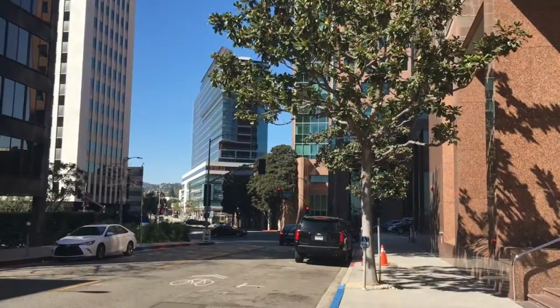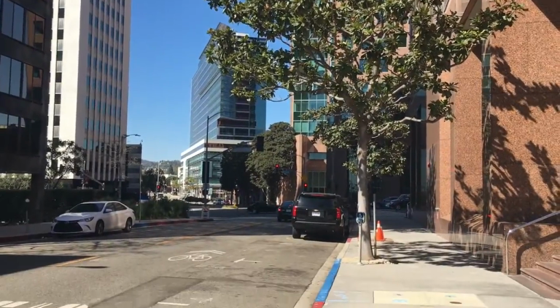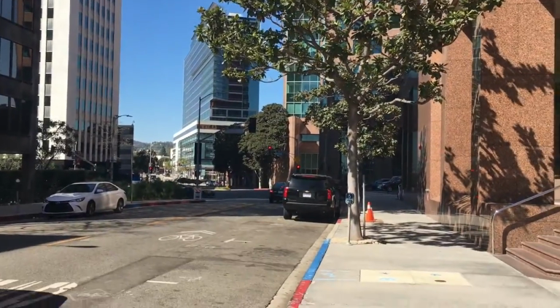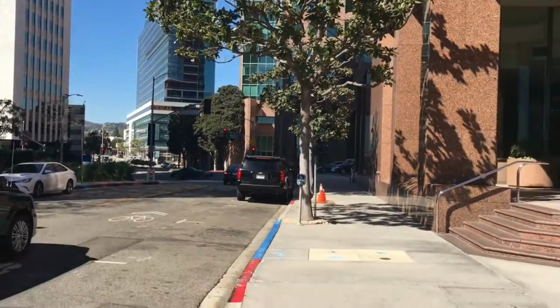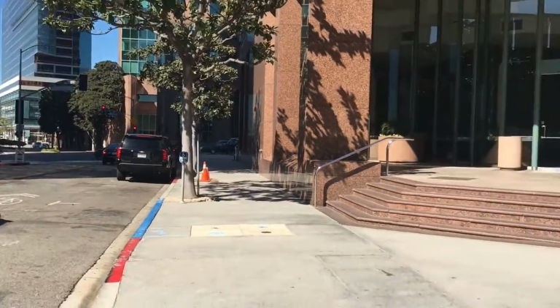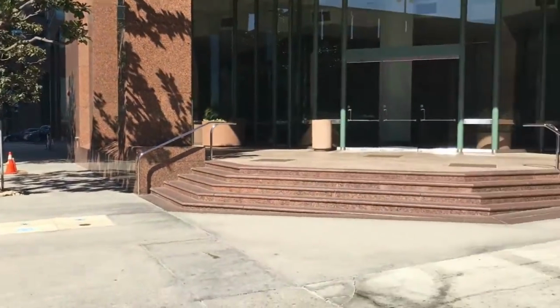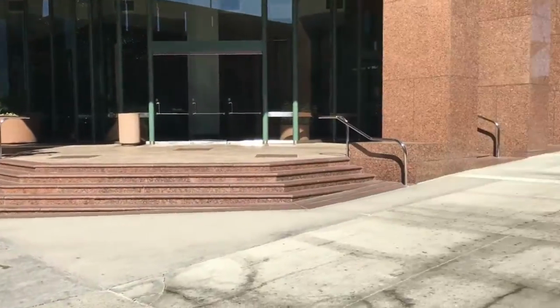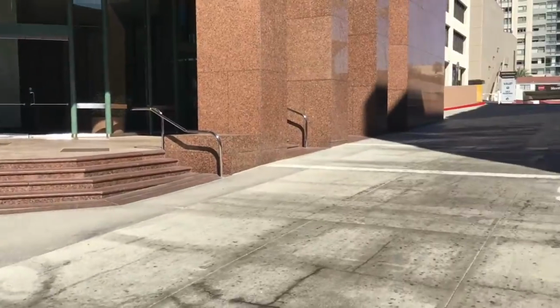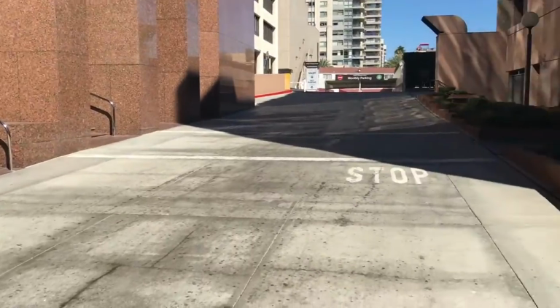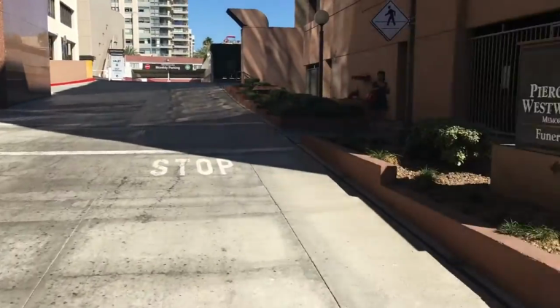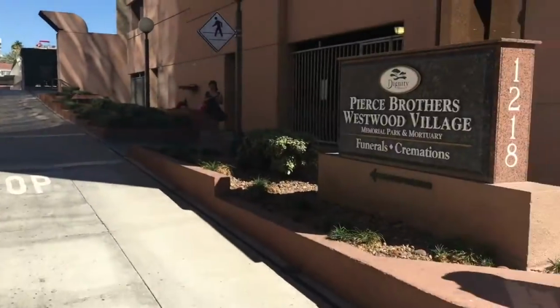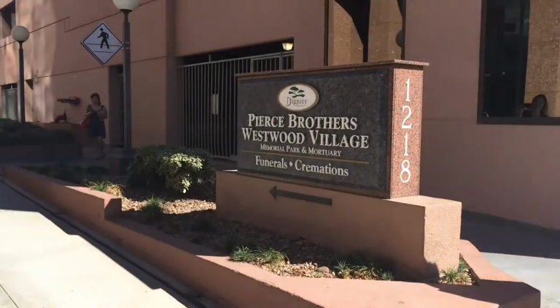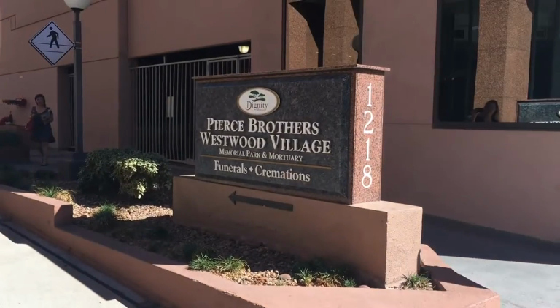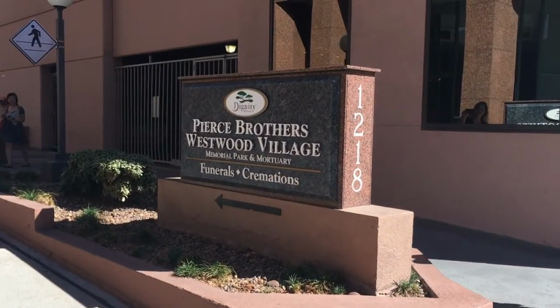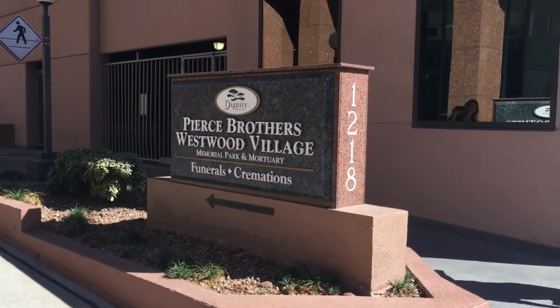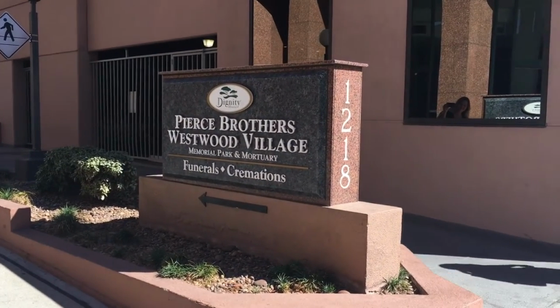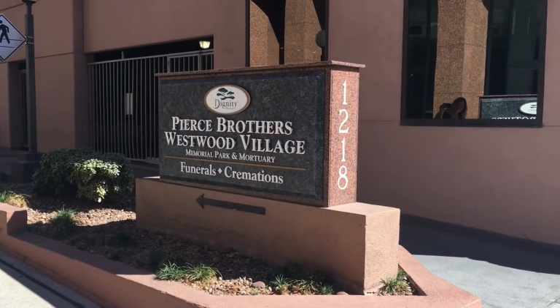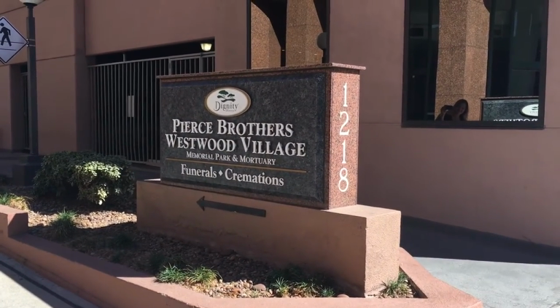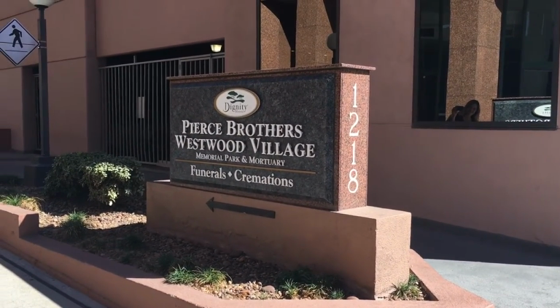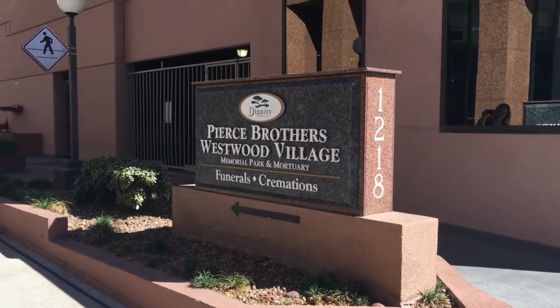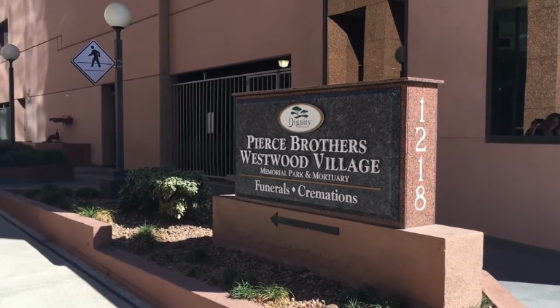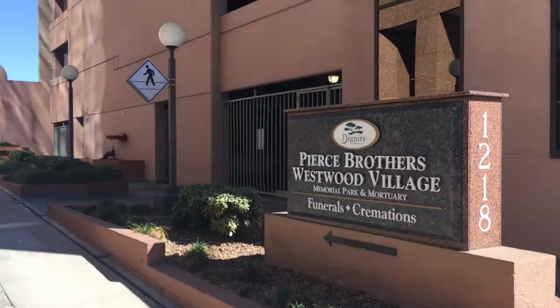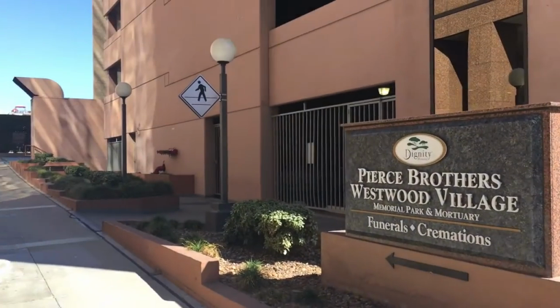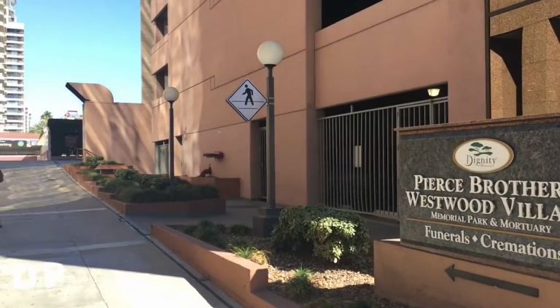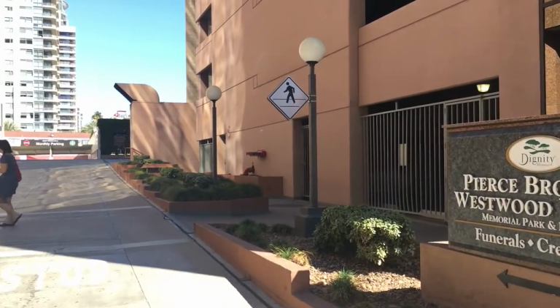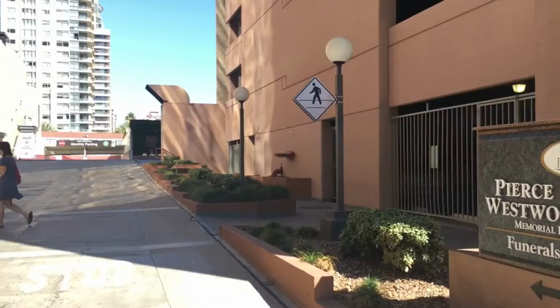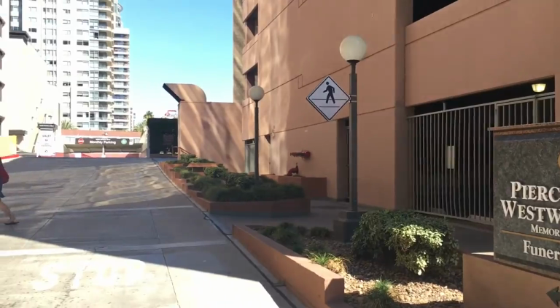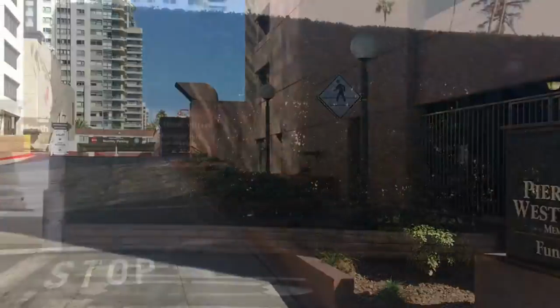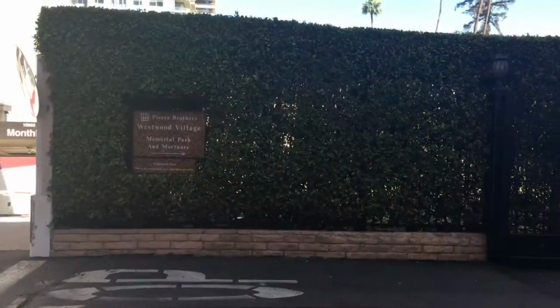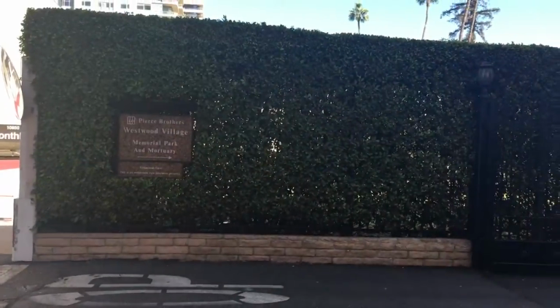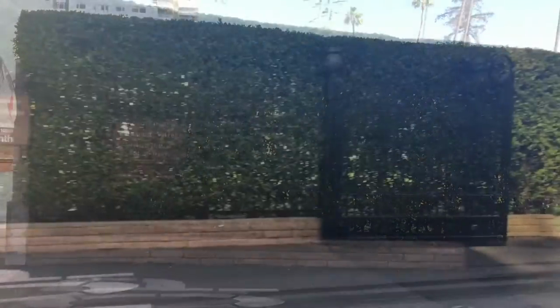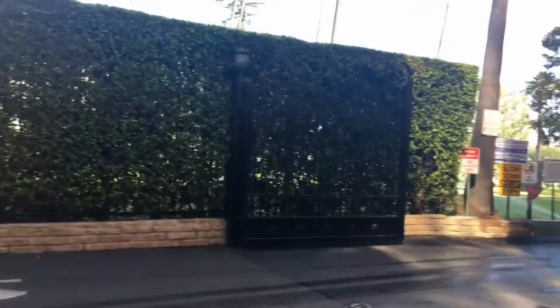After leaving the pumpkin patch, my friend and I went into downtown Westwood to the Westwood Cemetery, where many famous celebrities have been laid to rest. Finding it was a bit tricky as it was well hidden behind the skyscrapers.